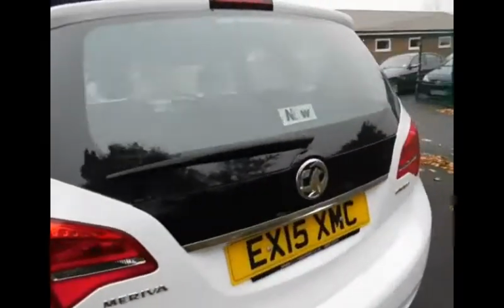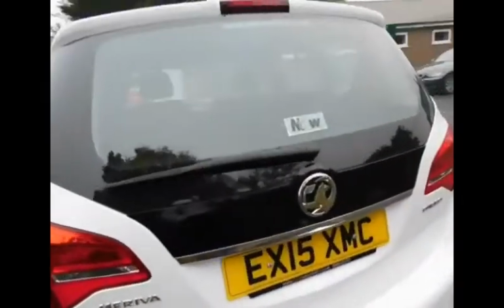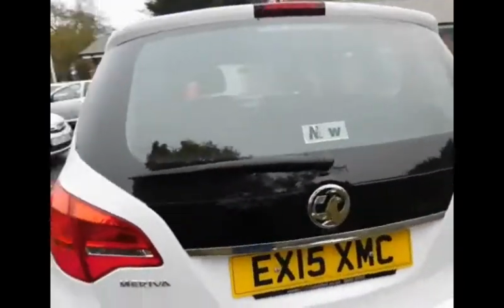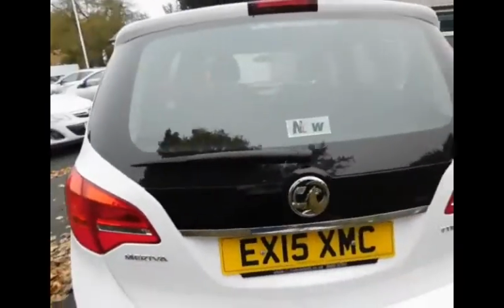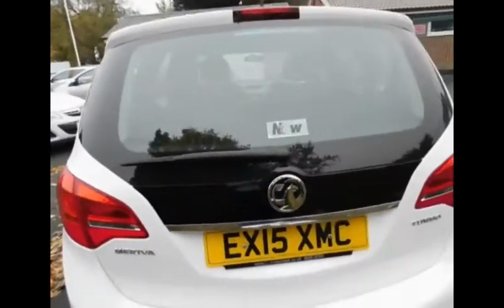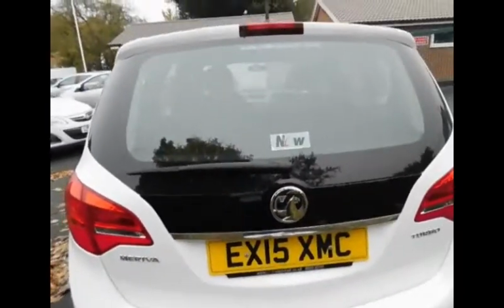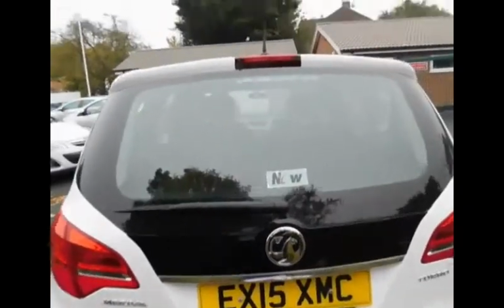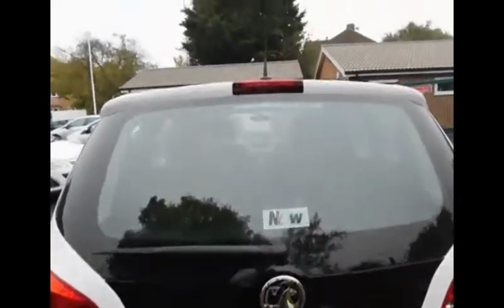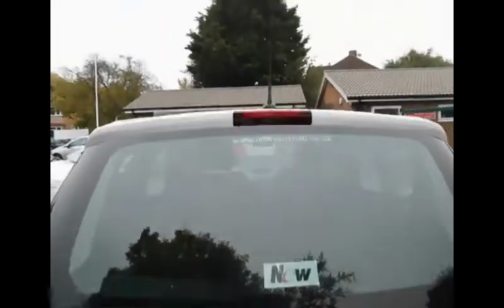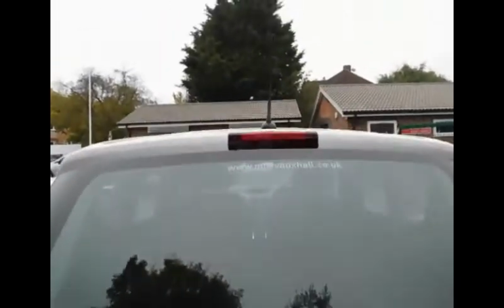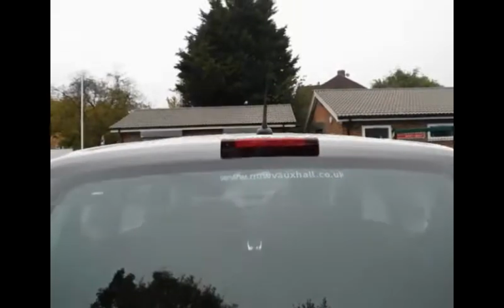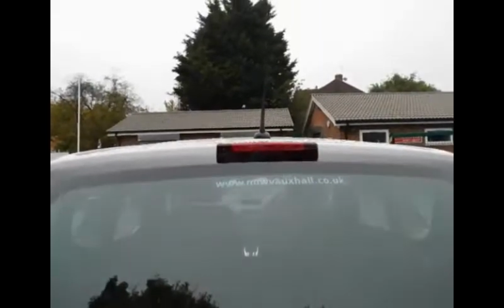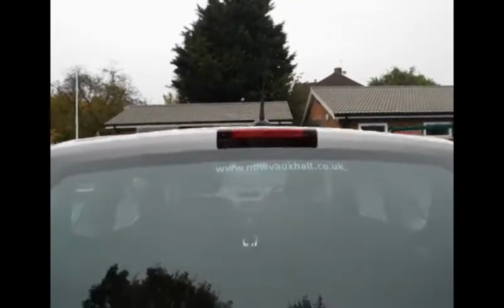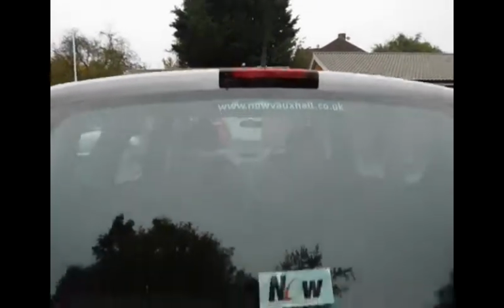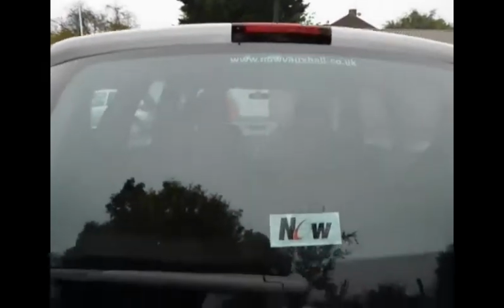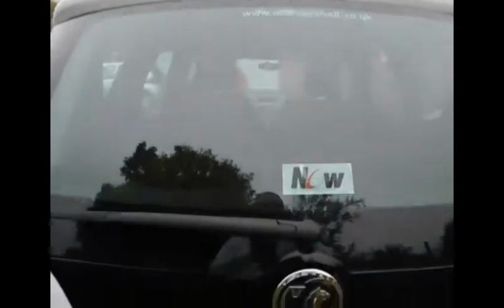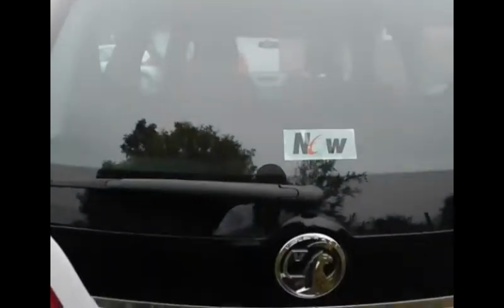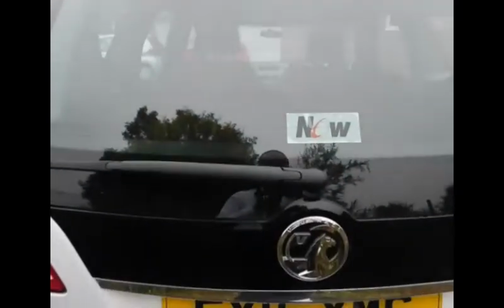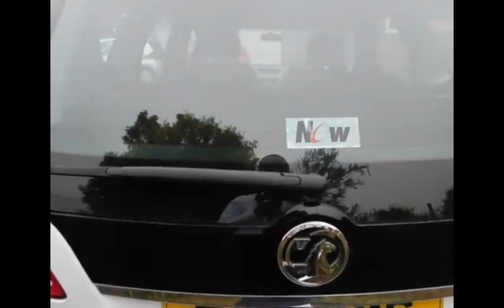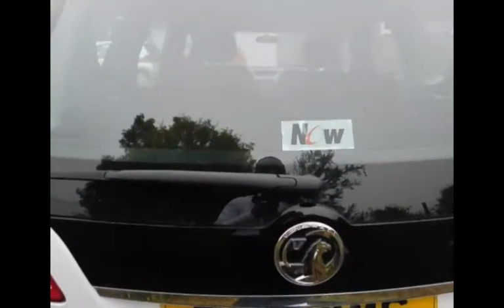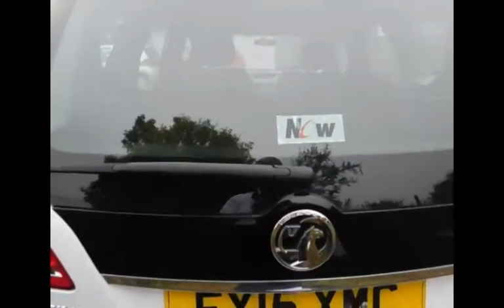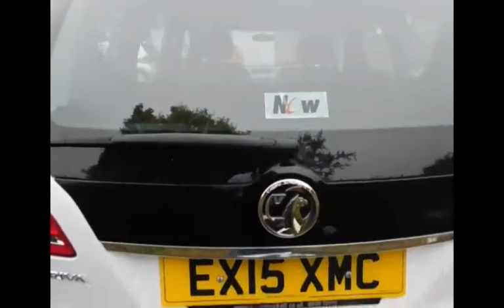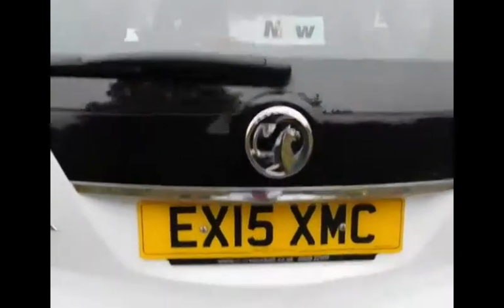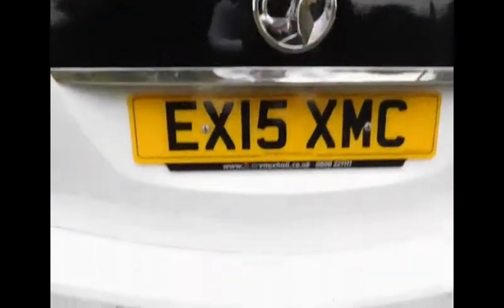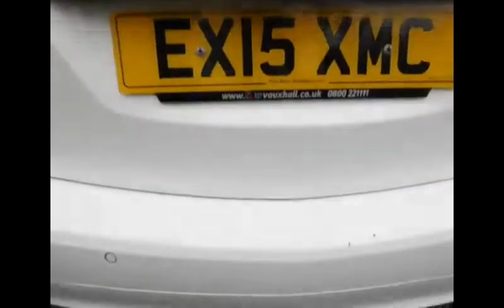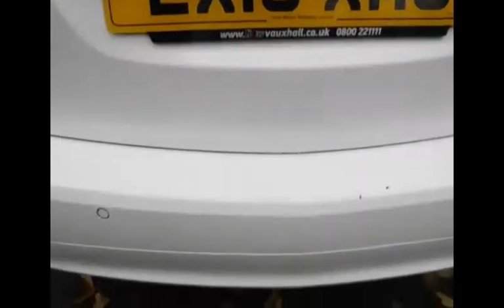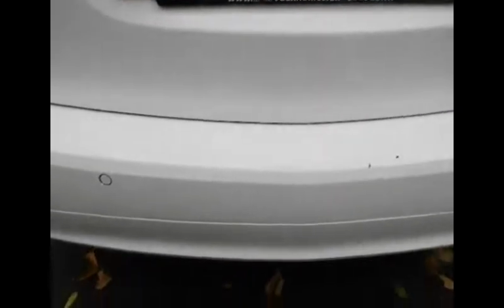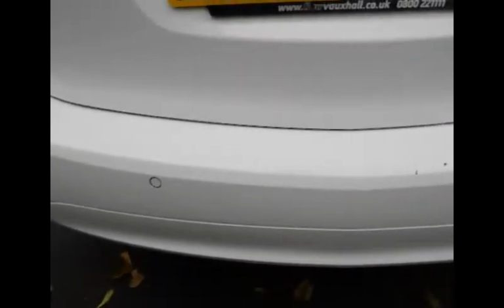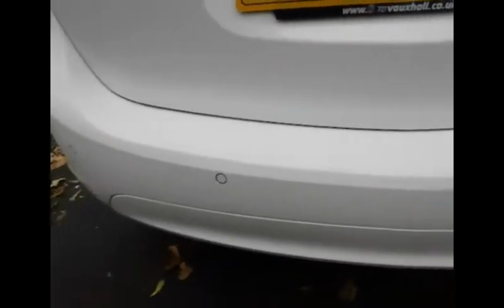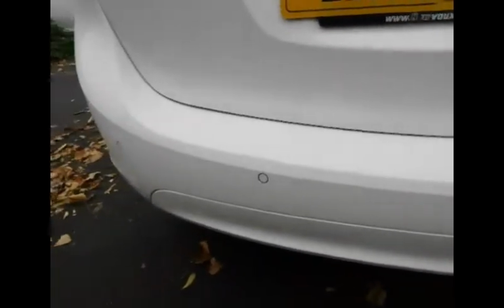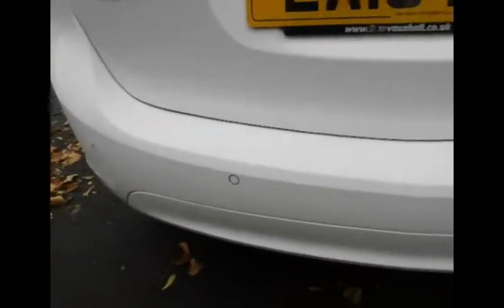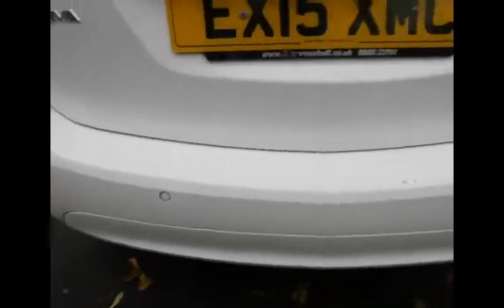Taking a look at the rear of the Meriva, we have a high brake light for safety, a rear windscreen wash wiper, and also the parking sensors on the bottom.